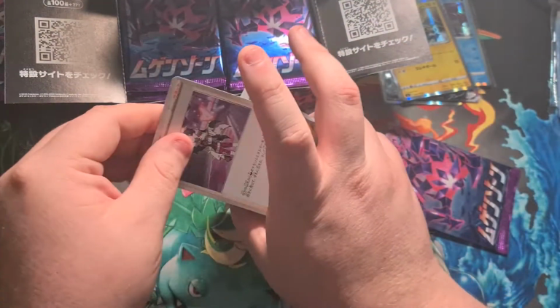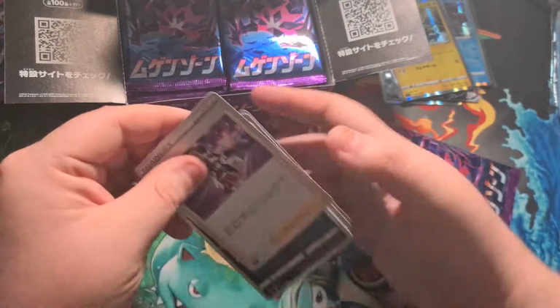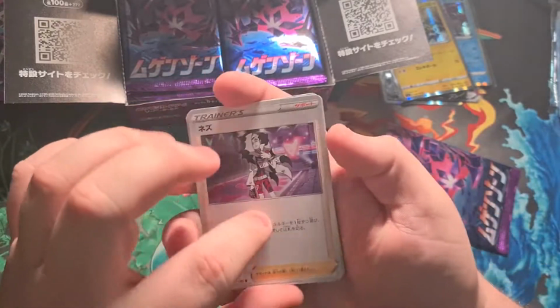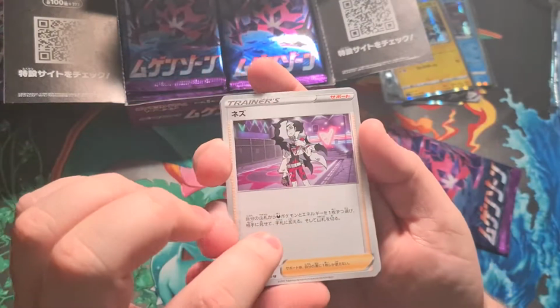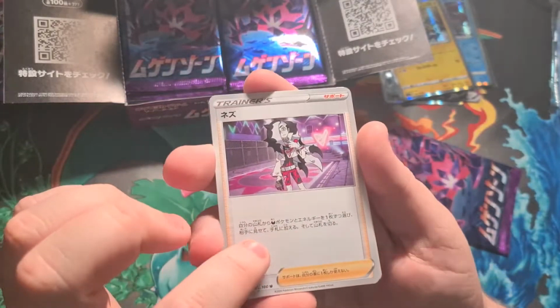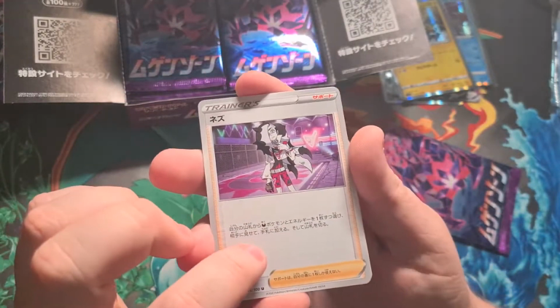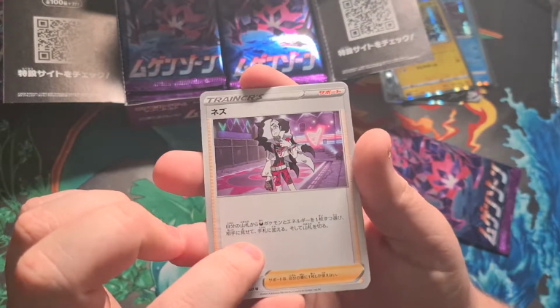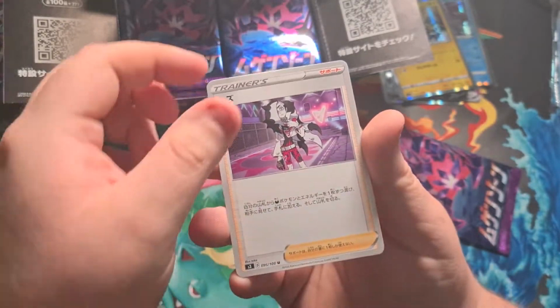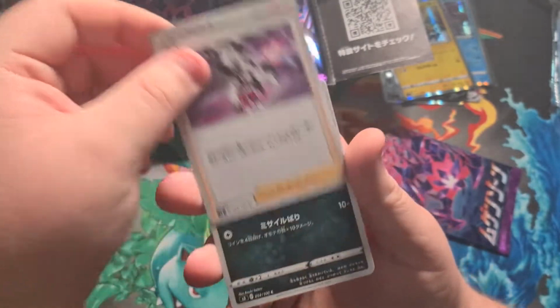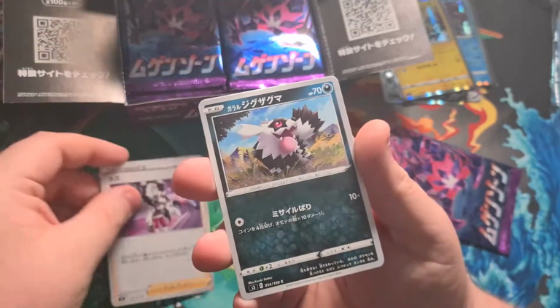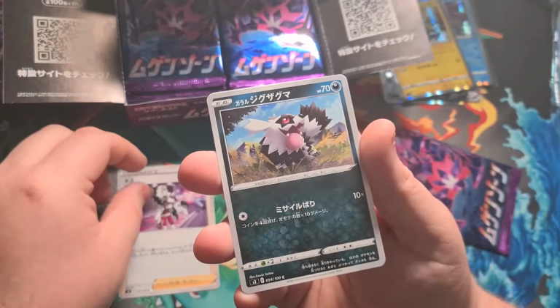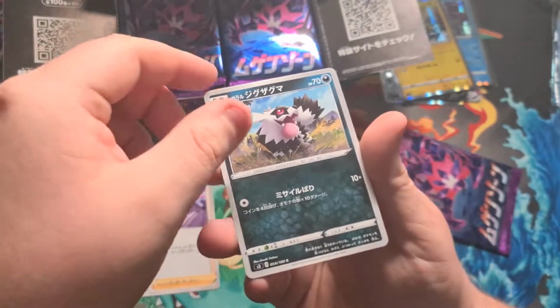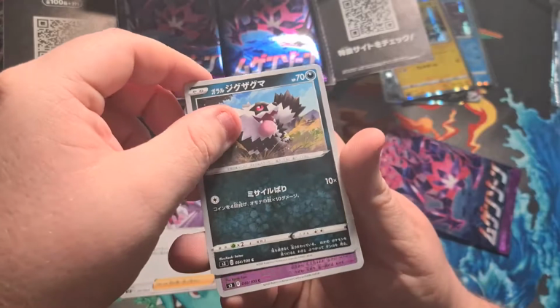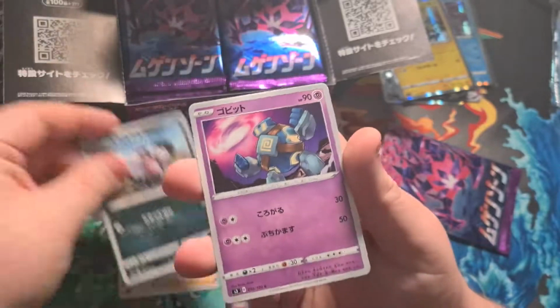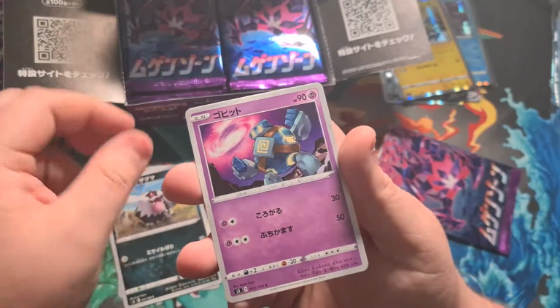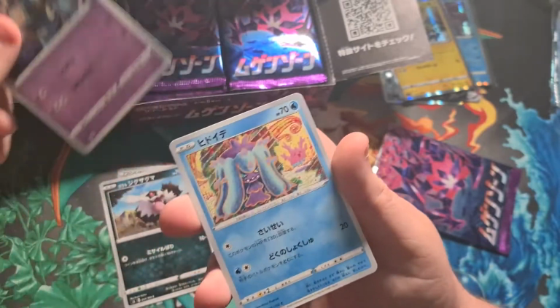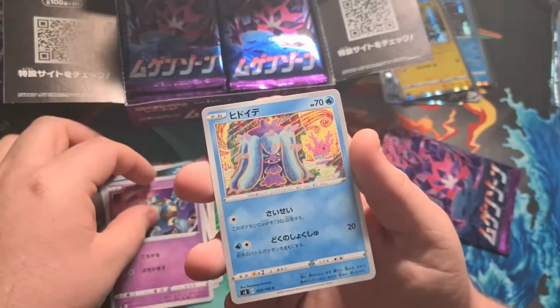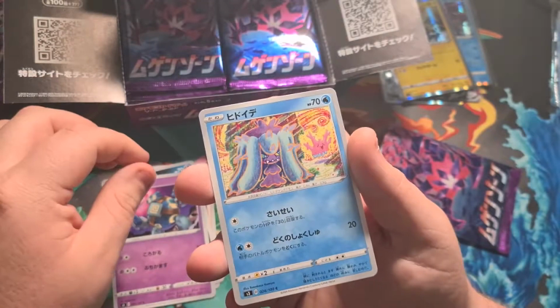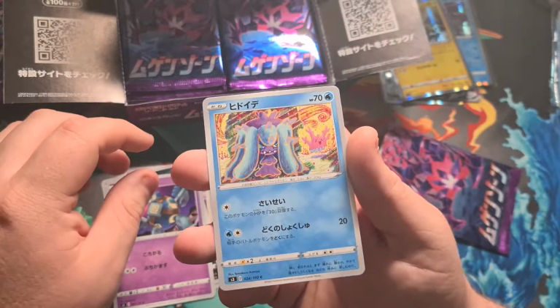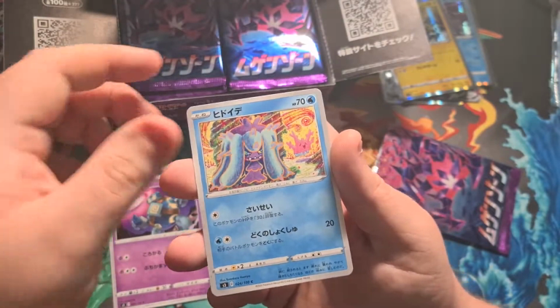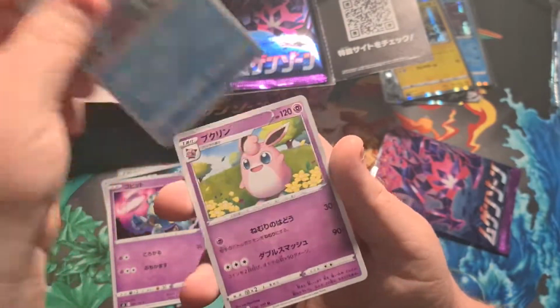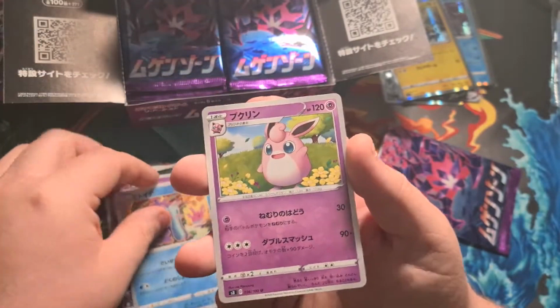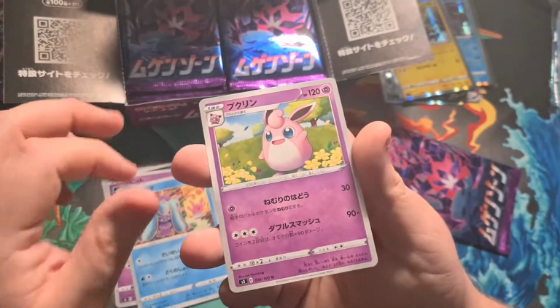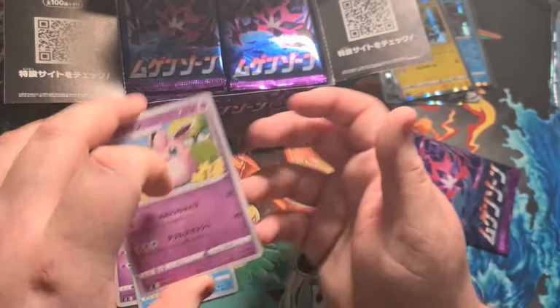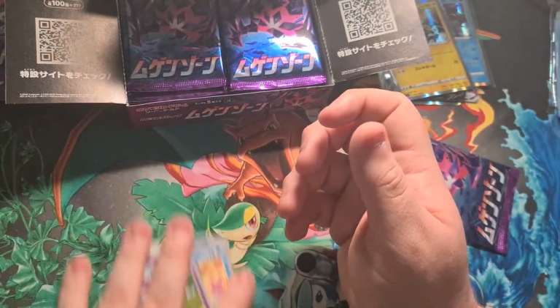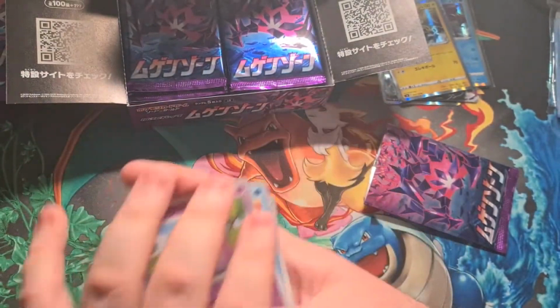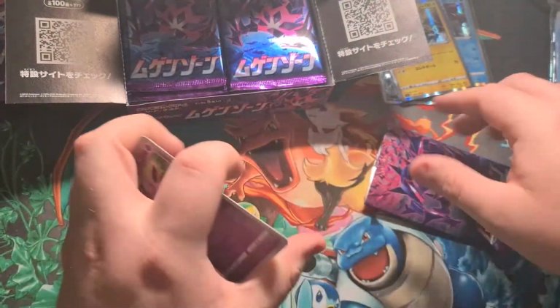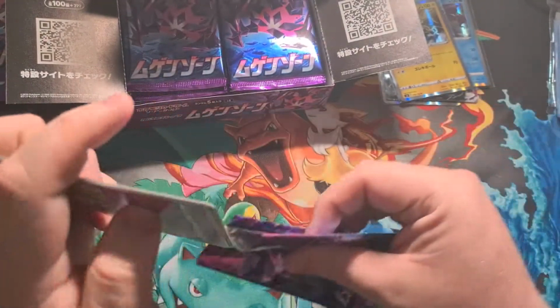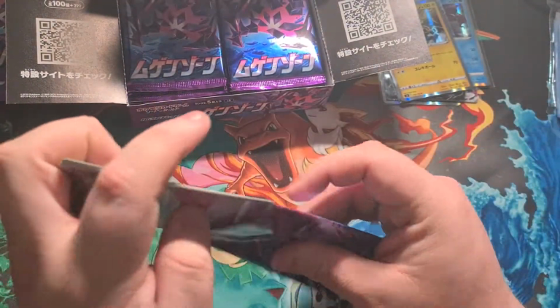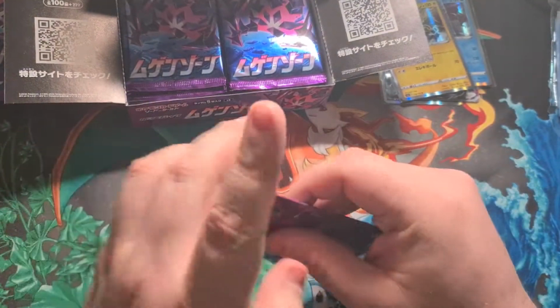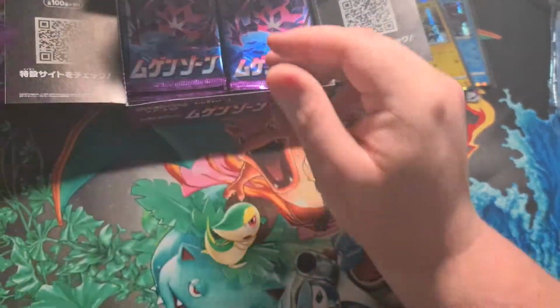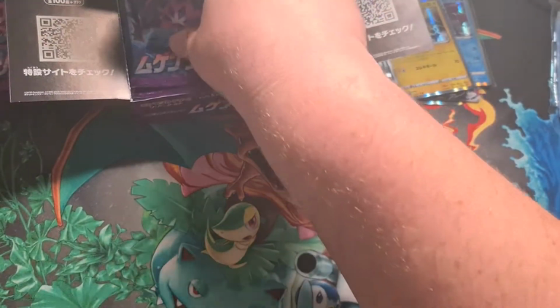Next pack: Pierre, one of the gym leaders in Pokémon Sword and Shield, a Zigzagoon, a Golett, a Toxapex or Mareanie, and a Wigglytuff. Nothing in that pack either unfortunately.